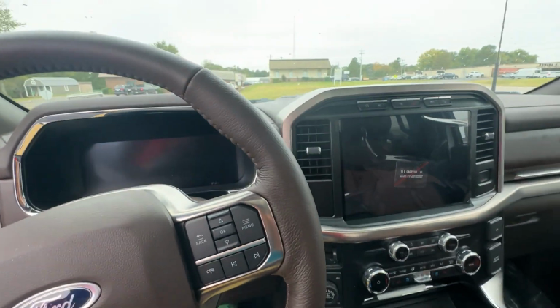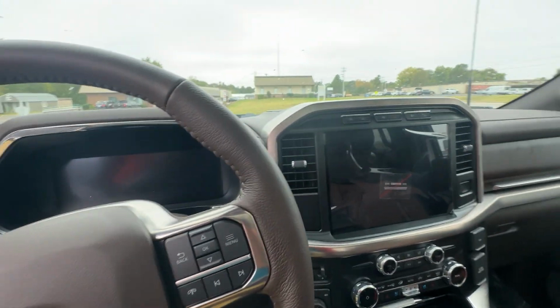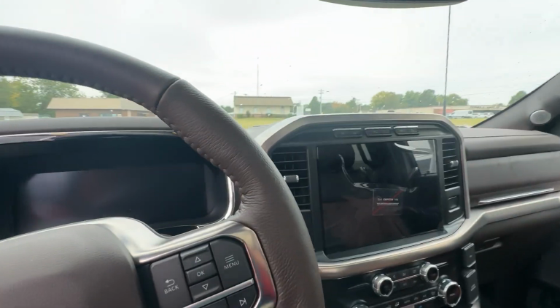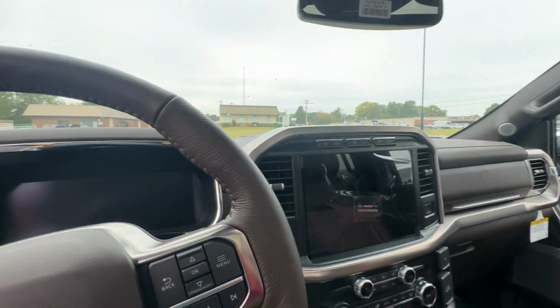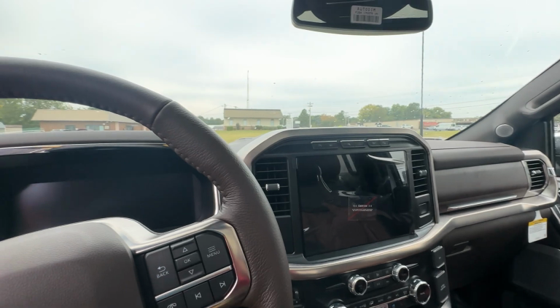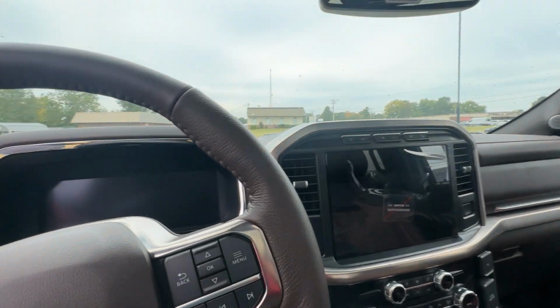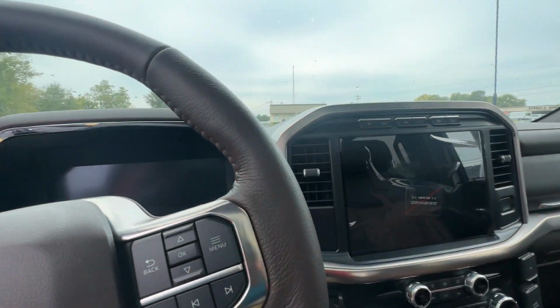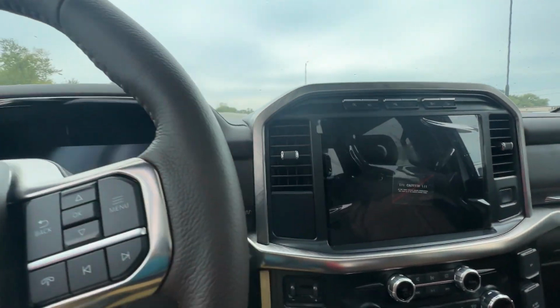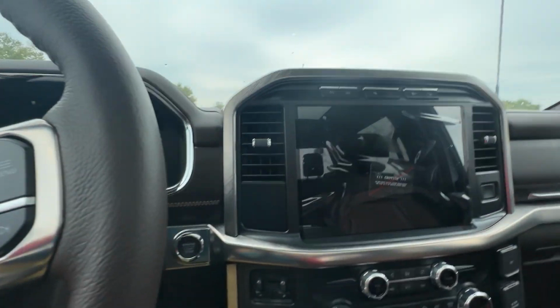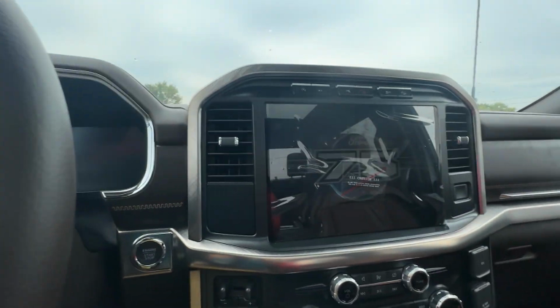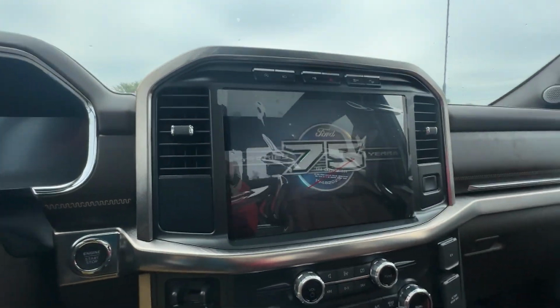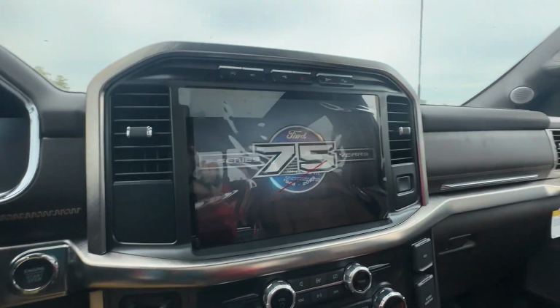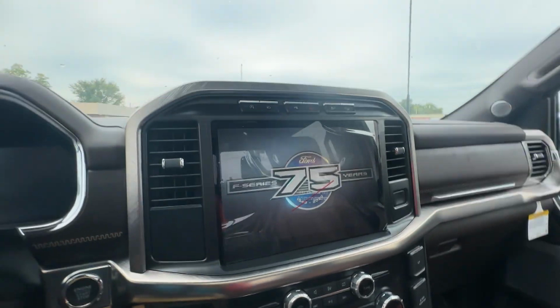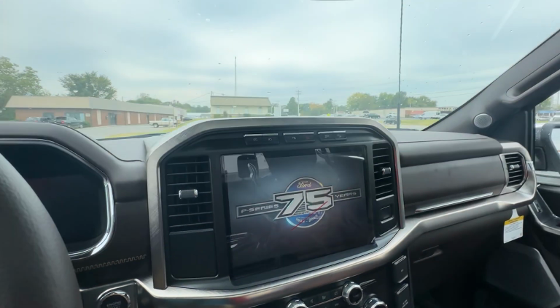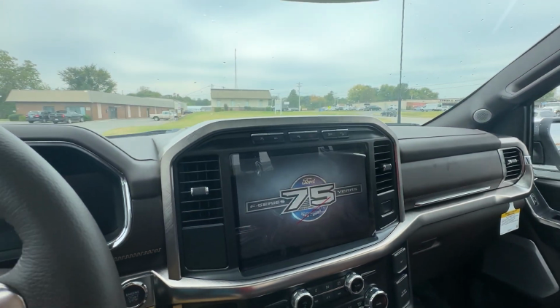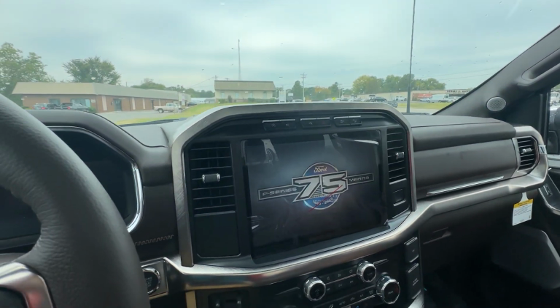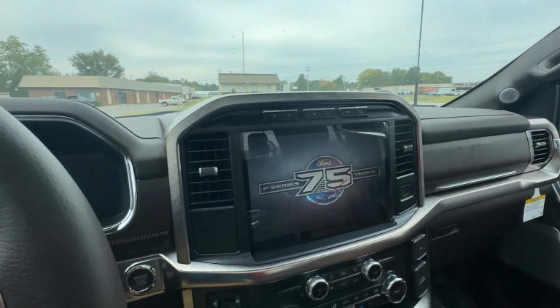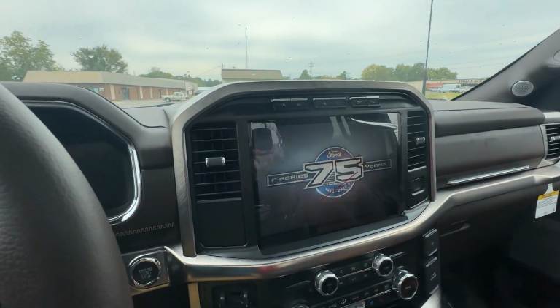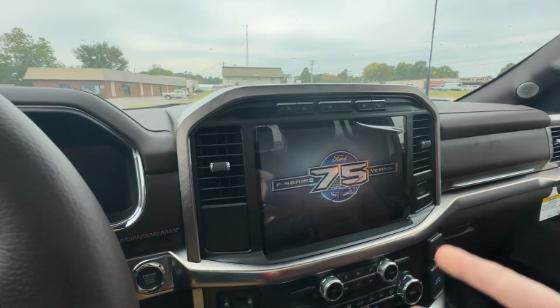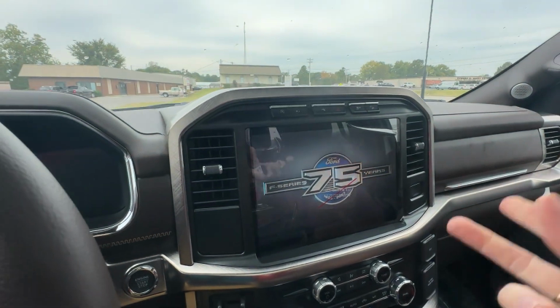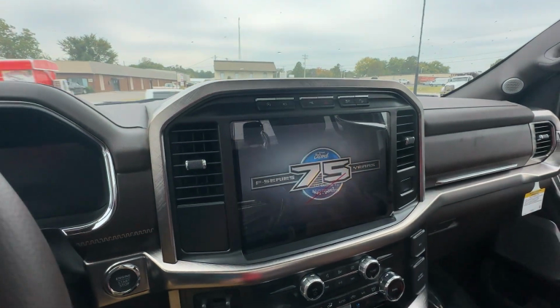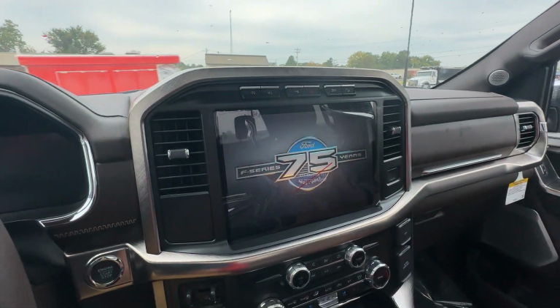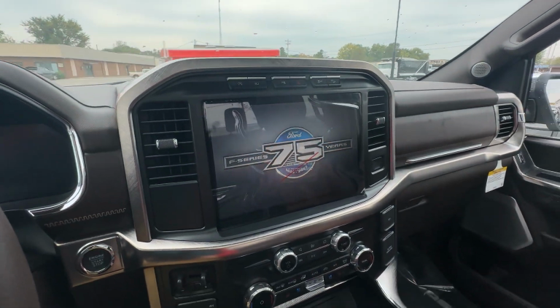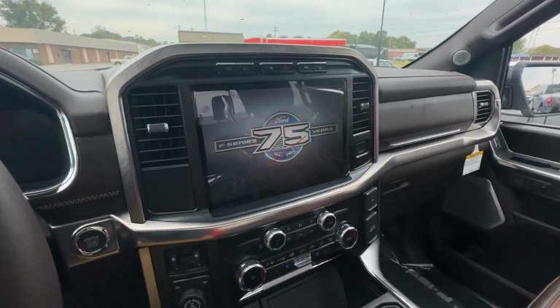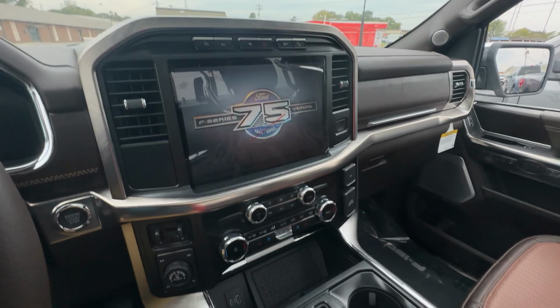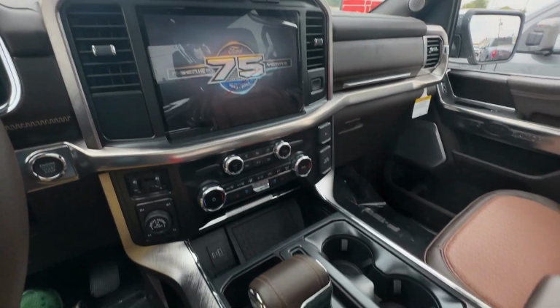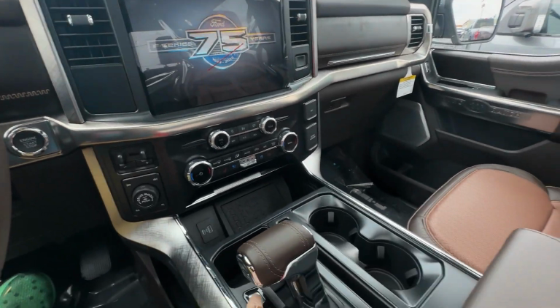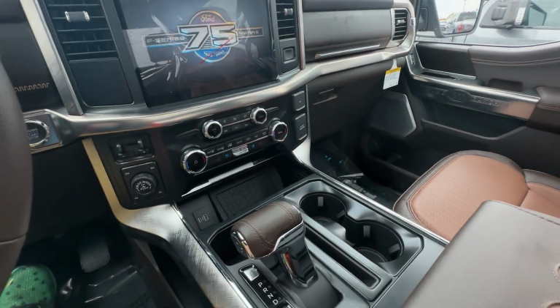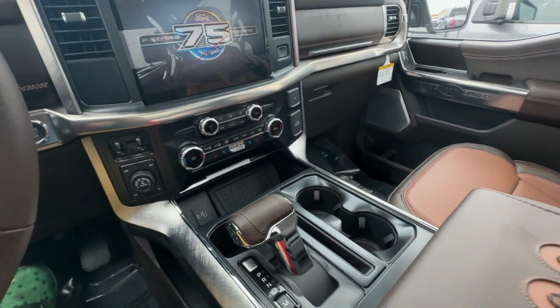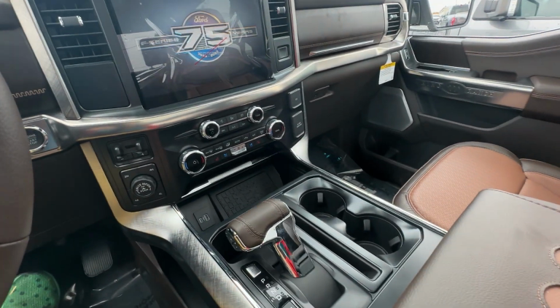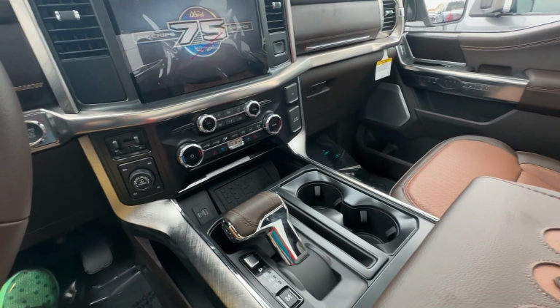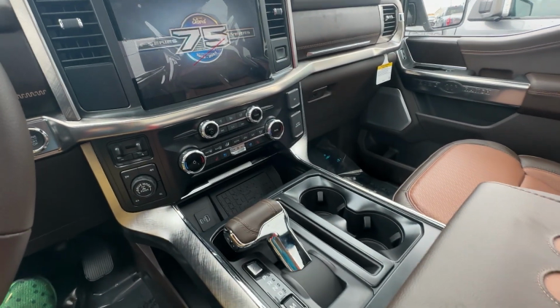Let's go up in here and see the other goodies. All this is coming up — it does have the power fold mirrors, just hit that. Full panoramic roof panel.